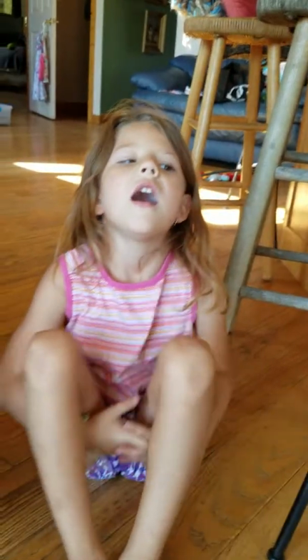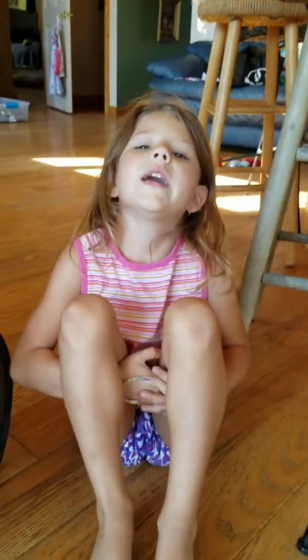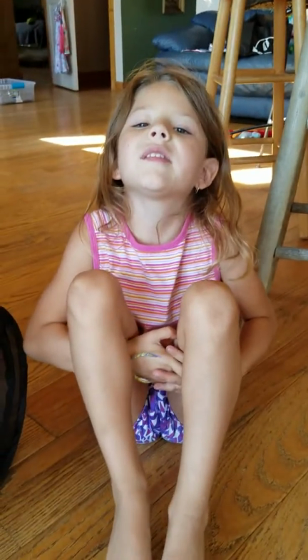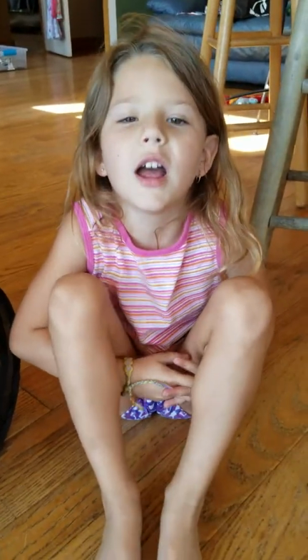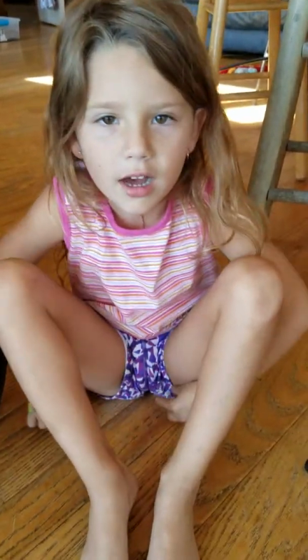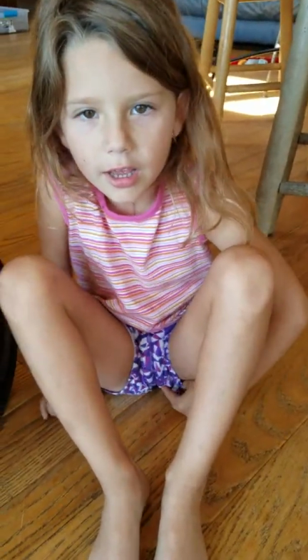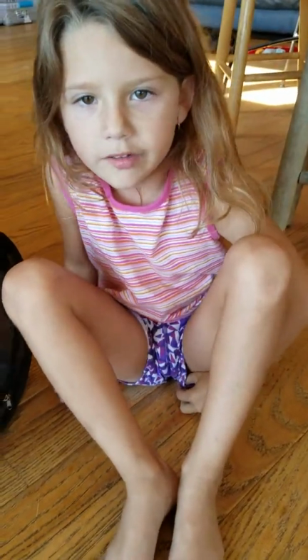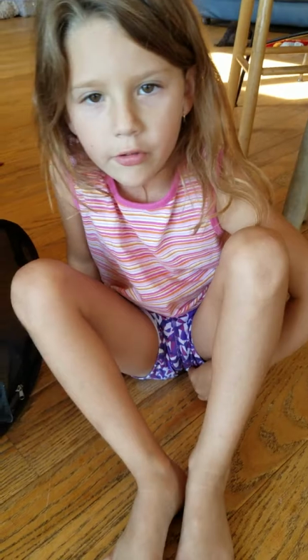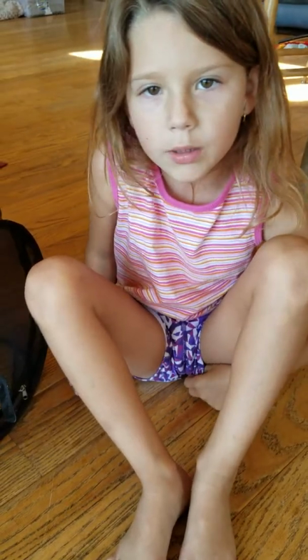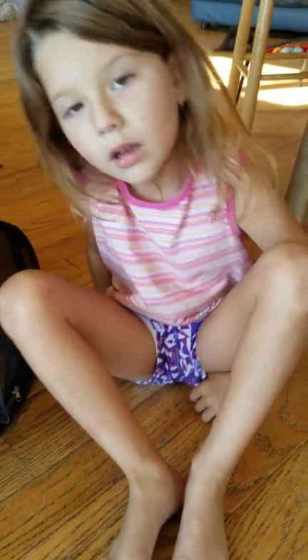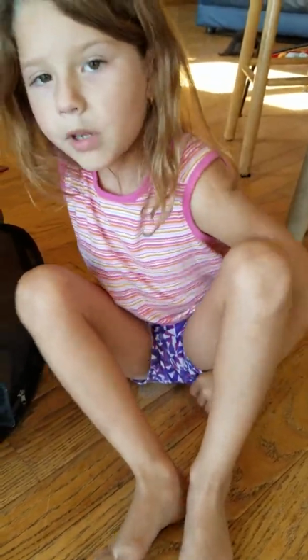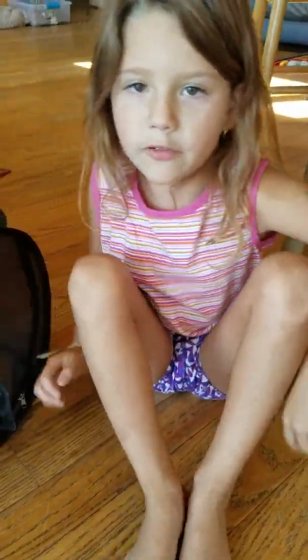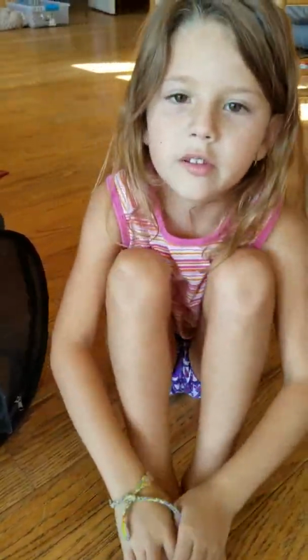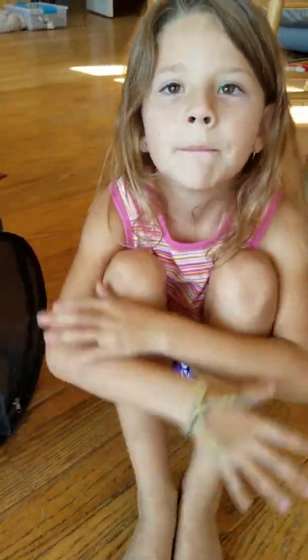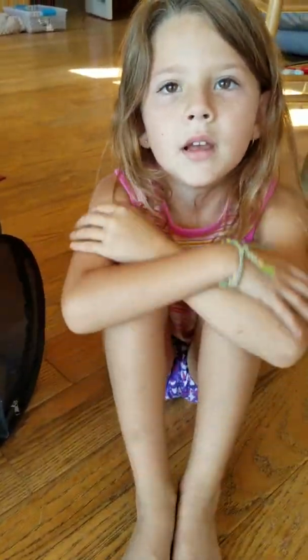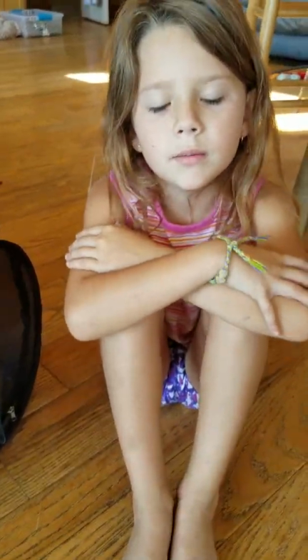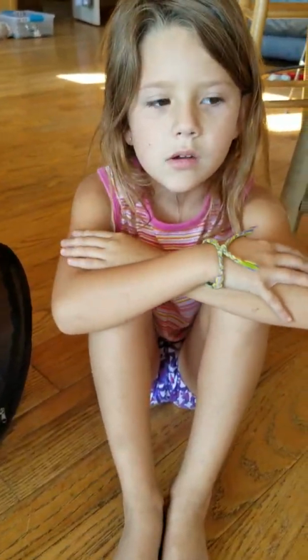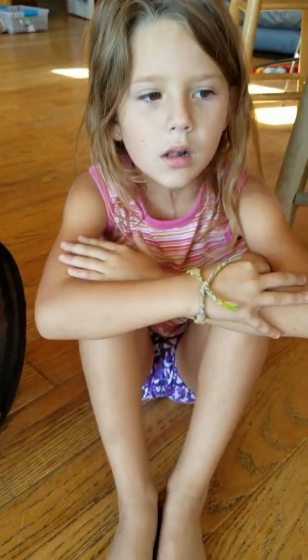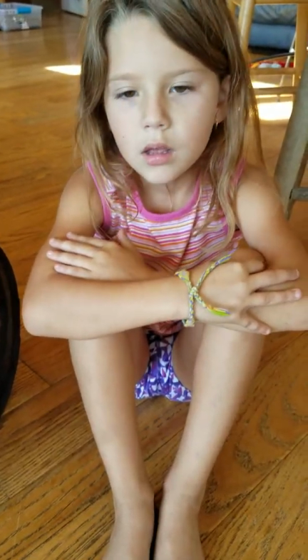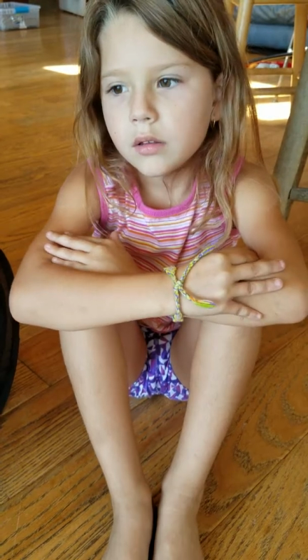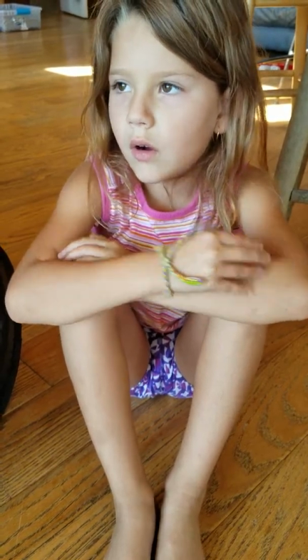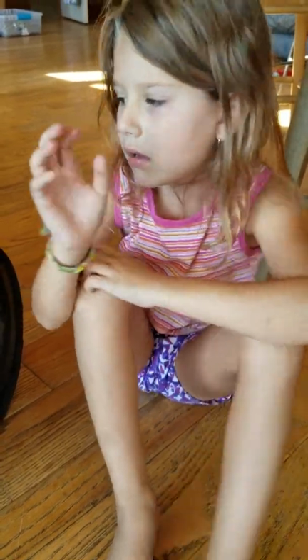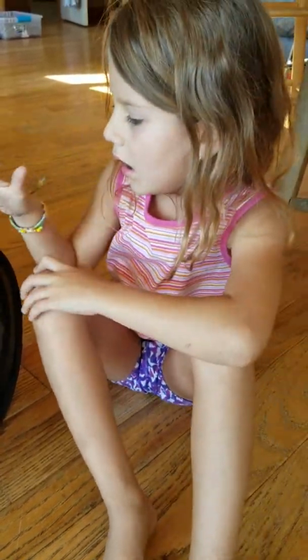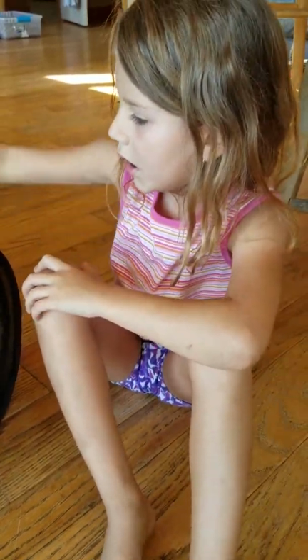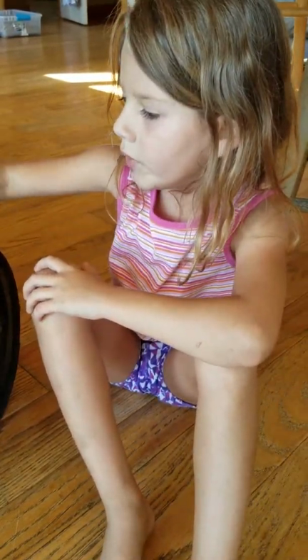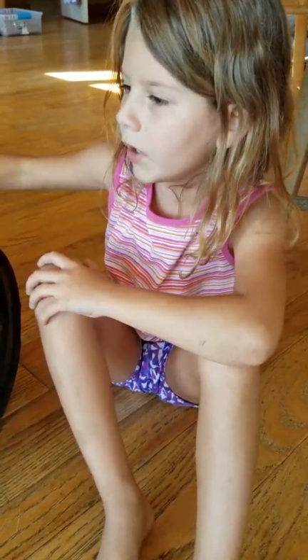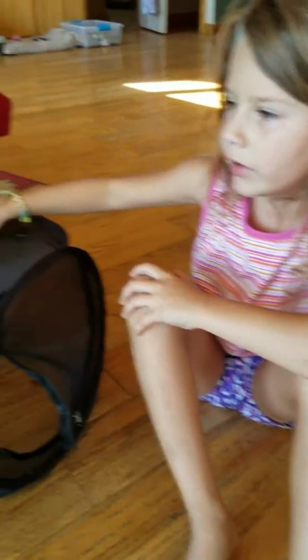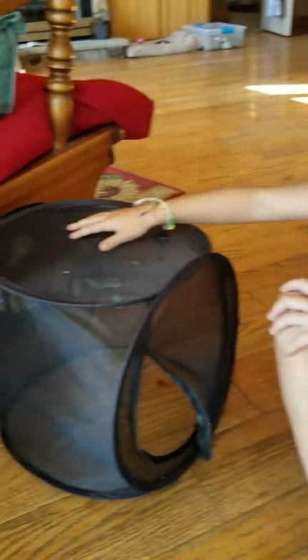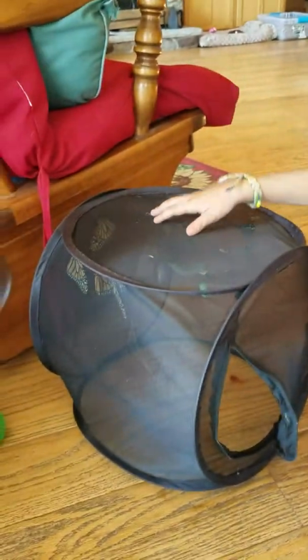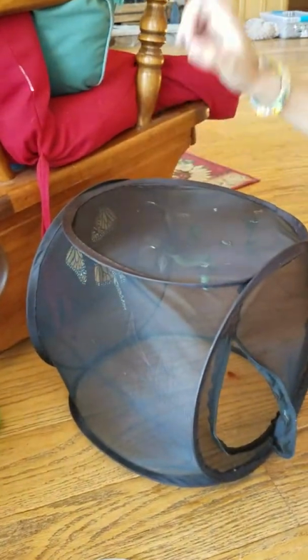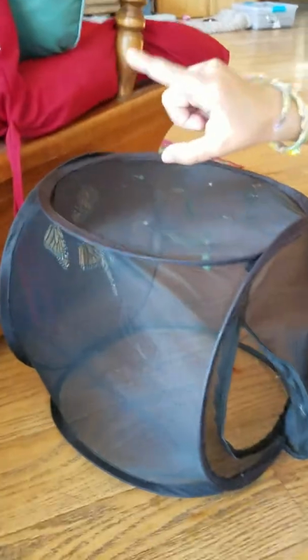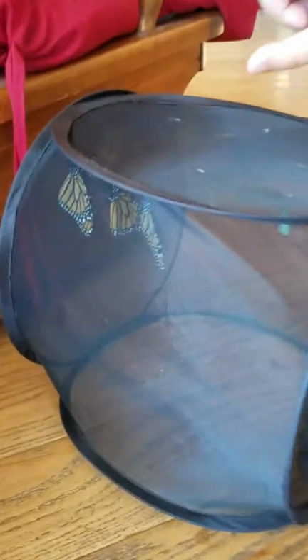My name is Scylla and I am going to tell you all about monarch butterflies. I have monarch butterflies in this black cage and in that blue cage.